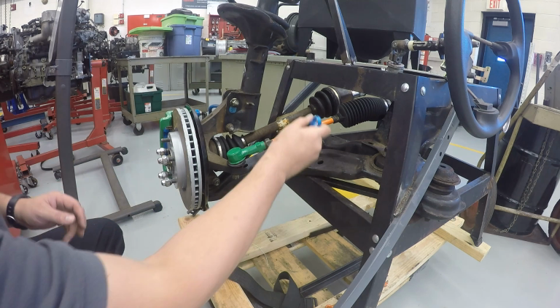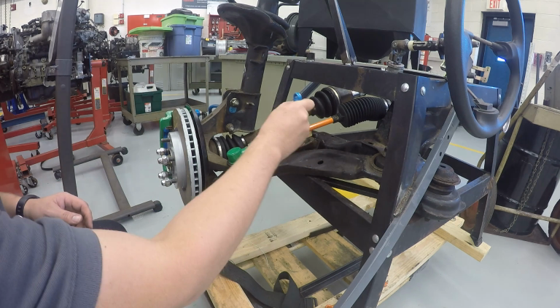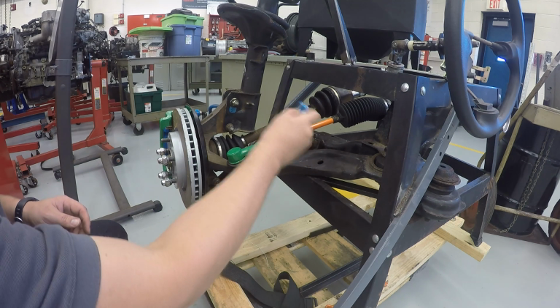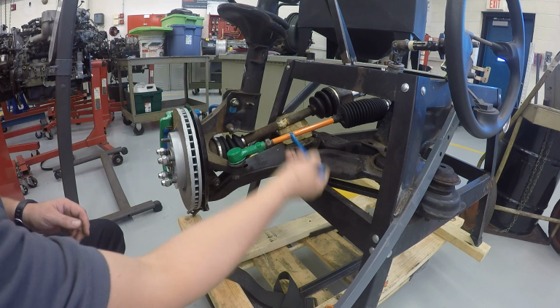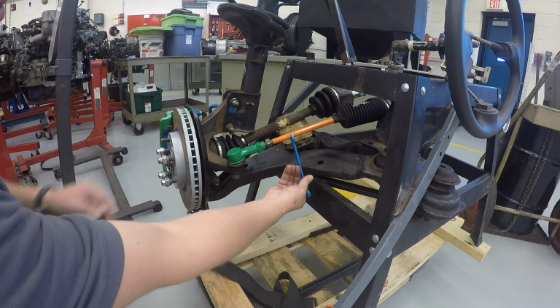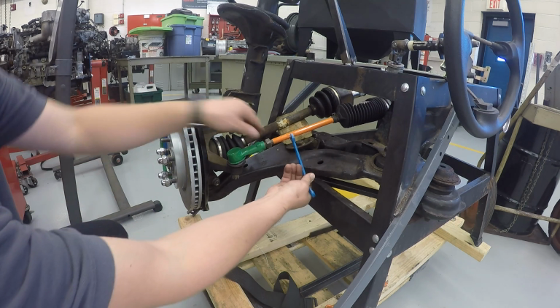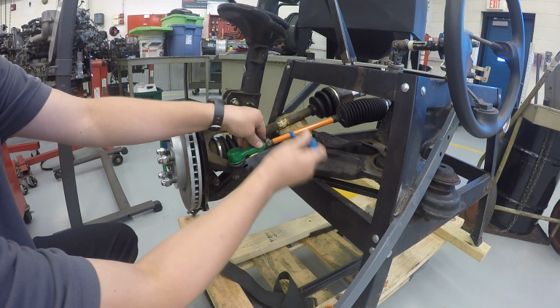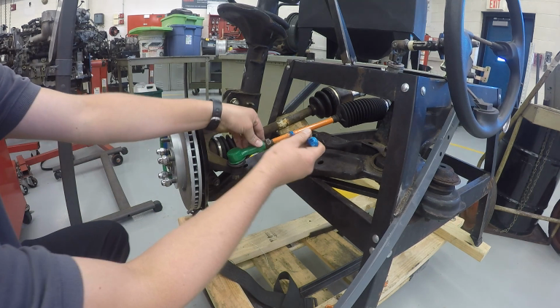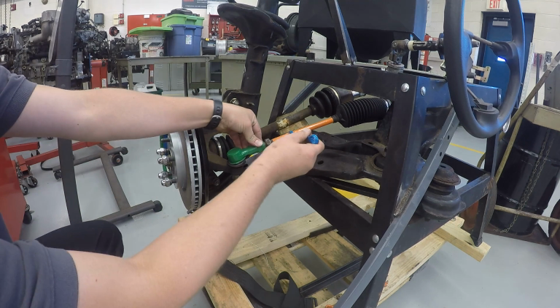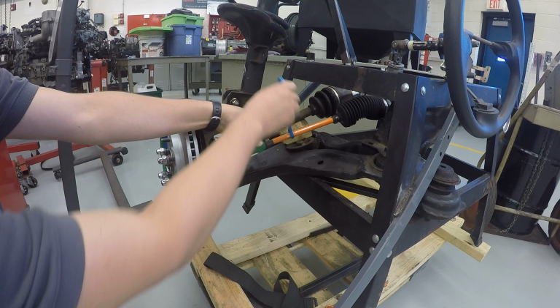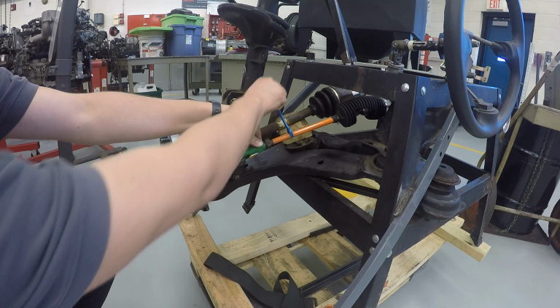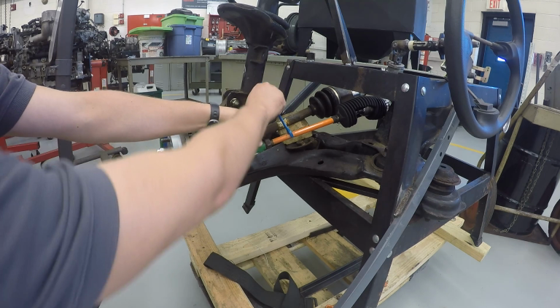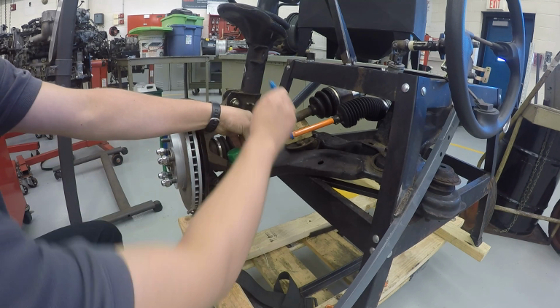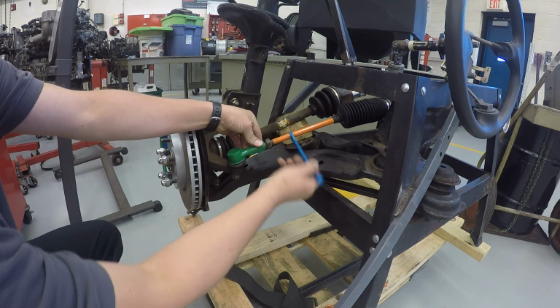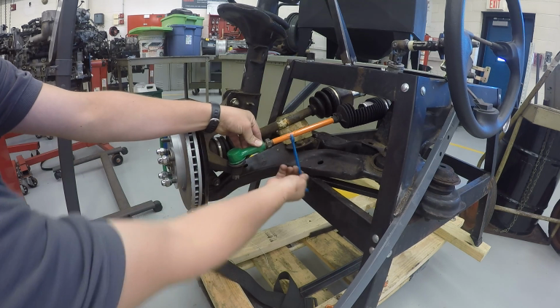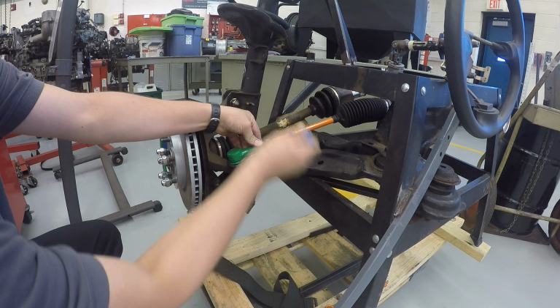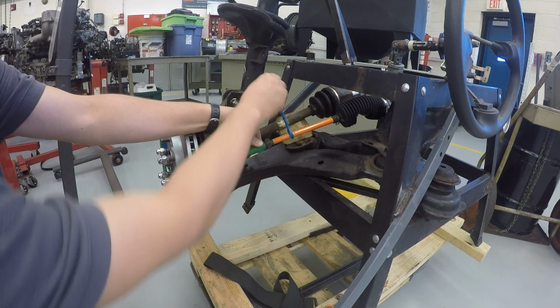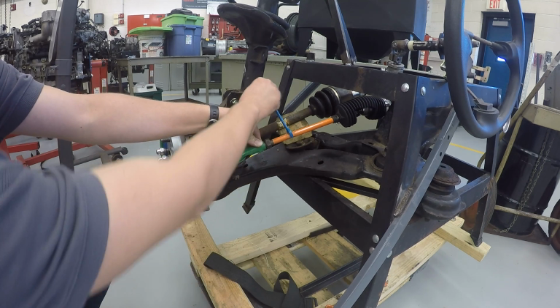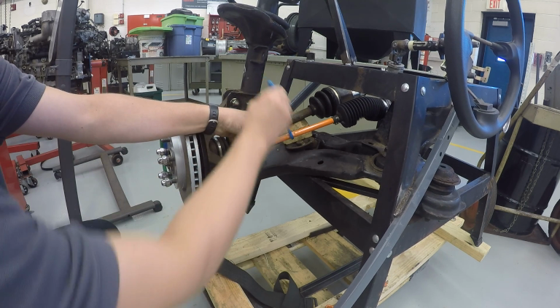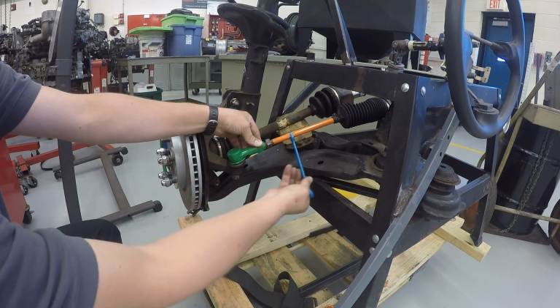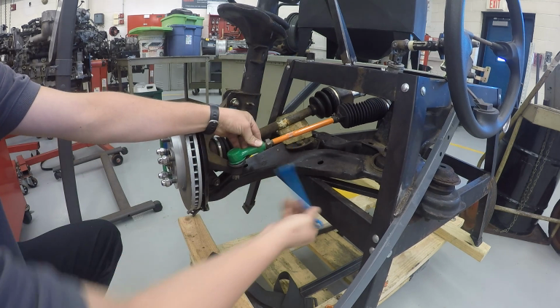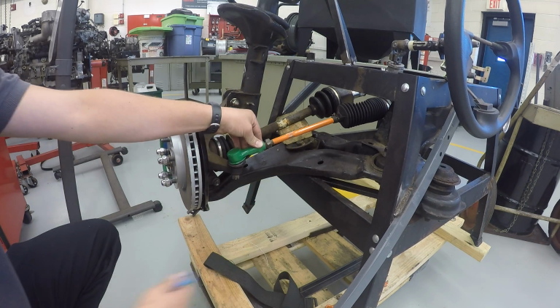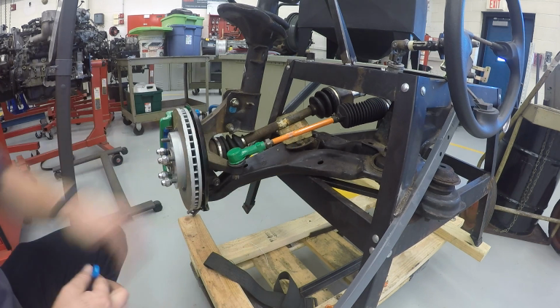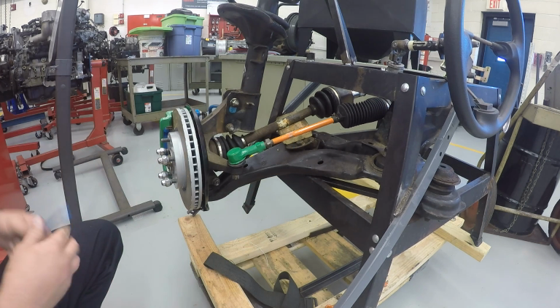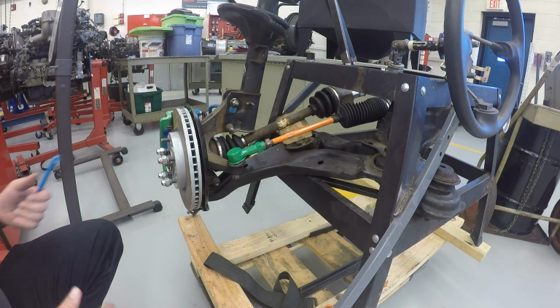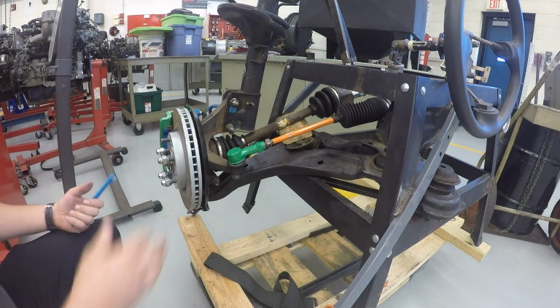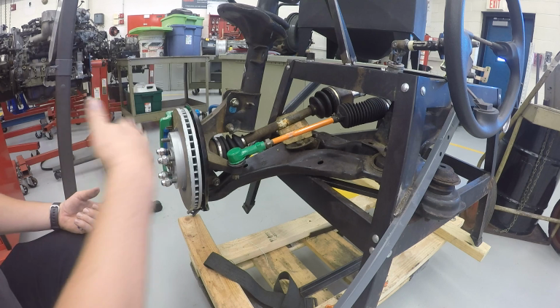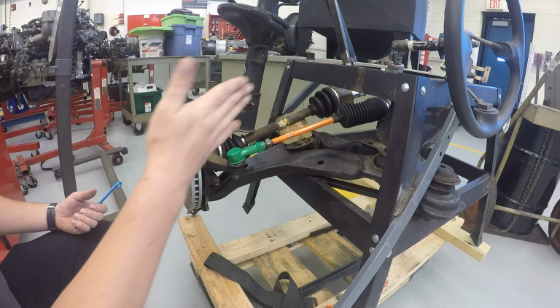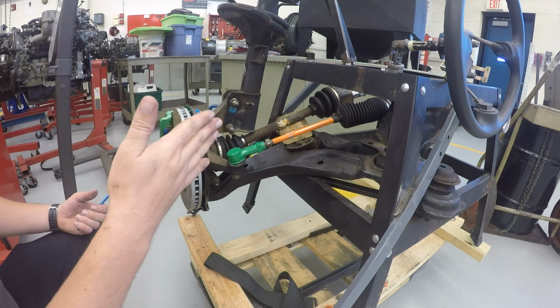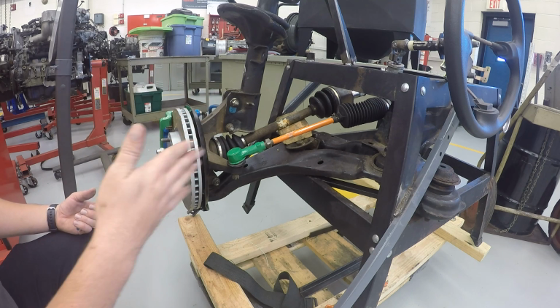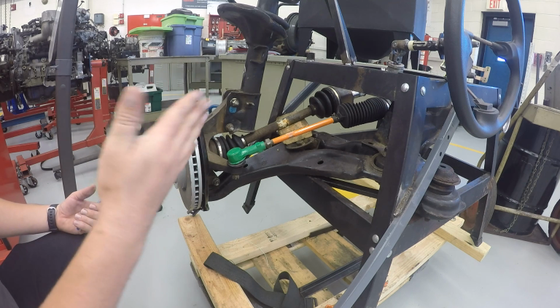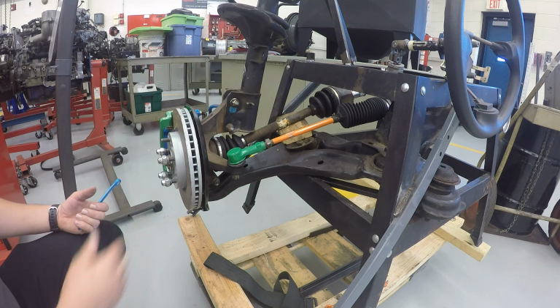As you turn this piece, watch the screen. The needle on the screen is going to move indicating if you're going in the right direction or not. You want to get that needle on the screen perfectly in the center of the green area.